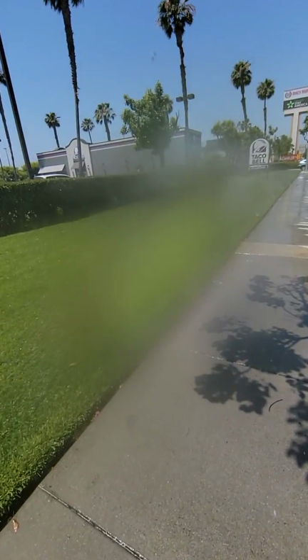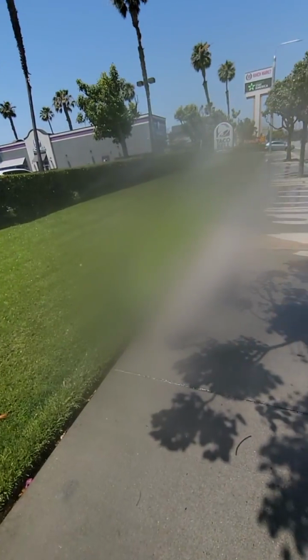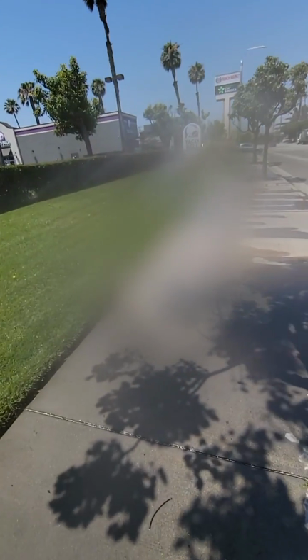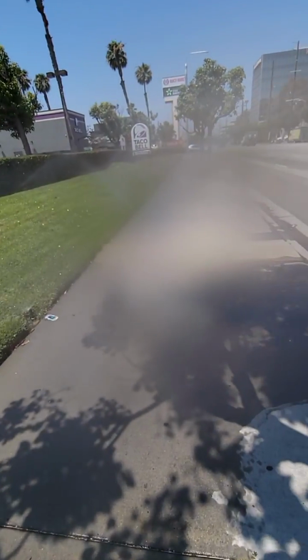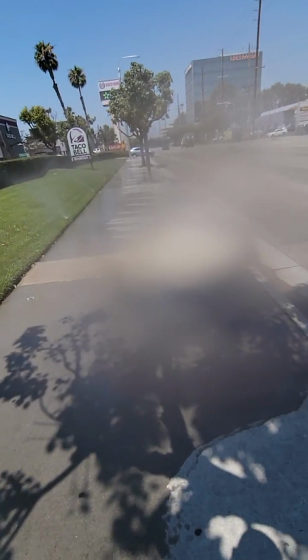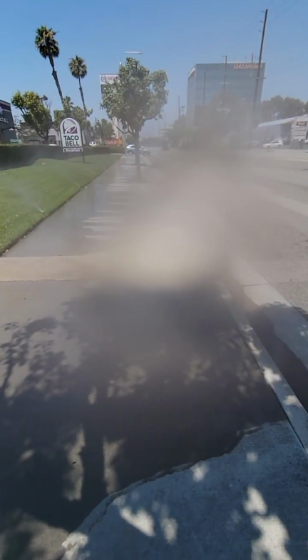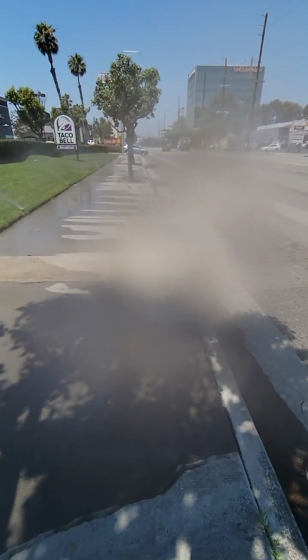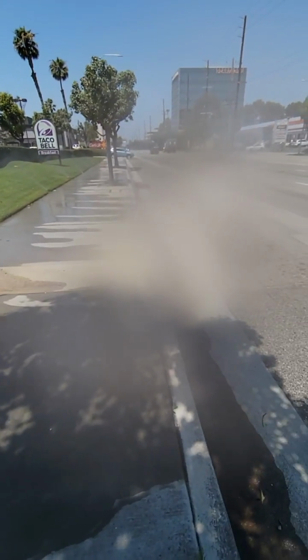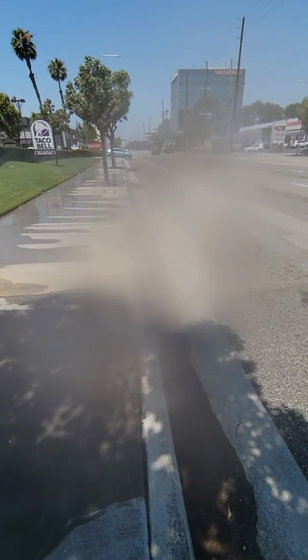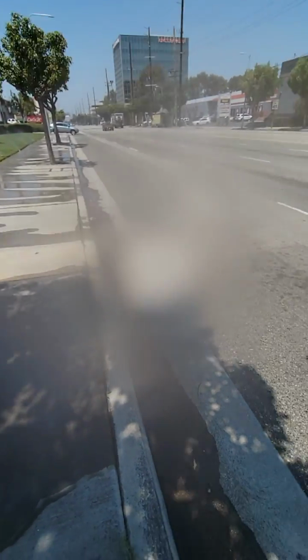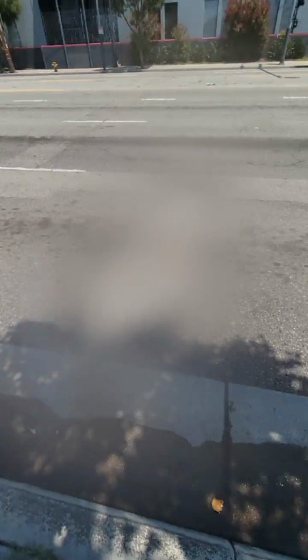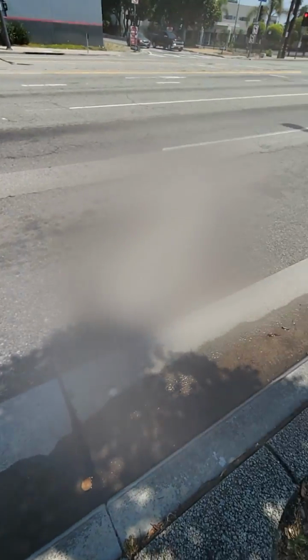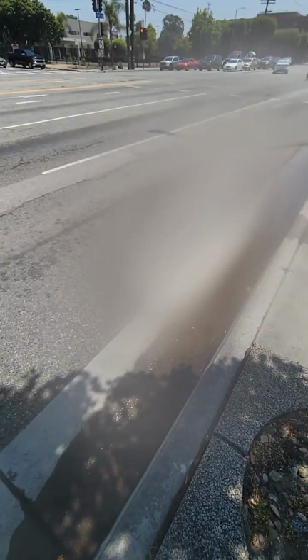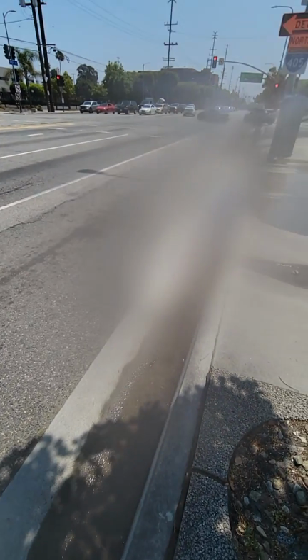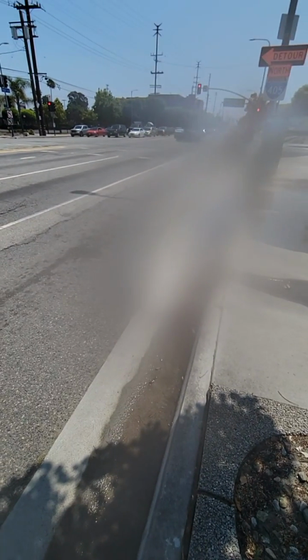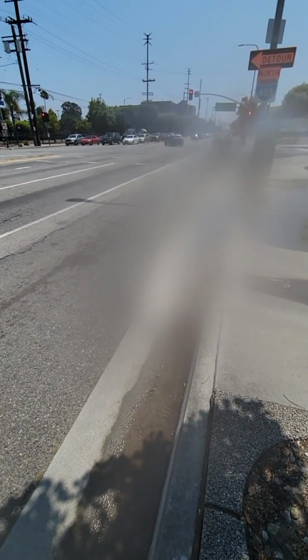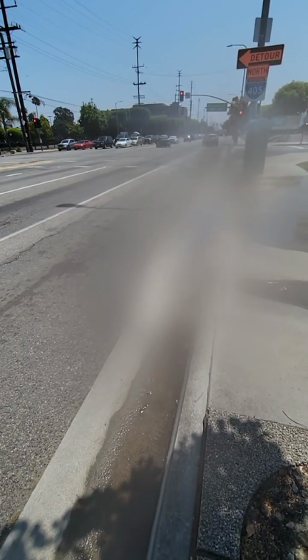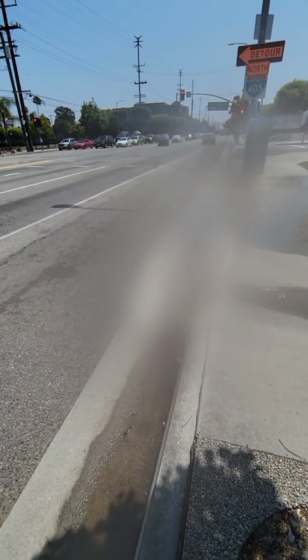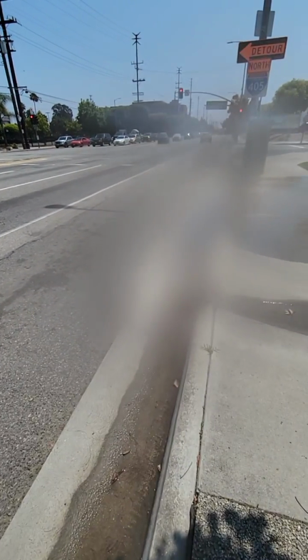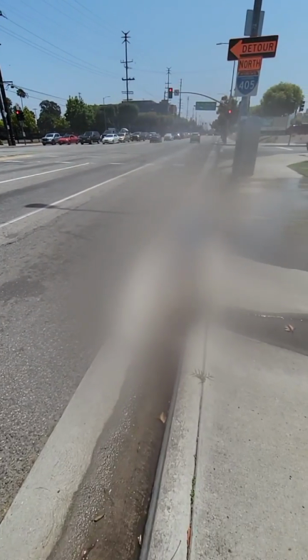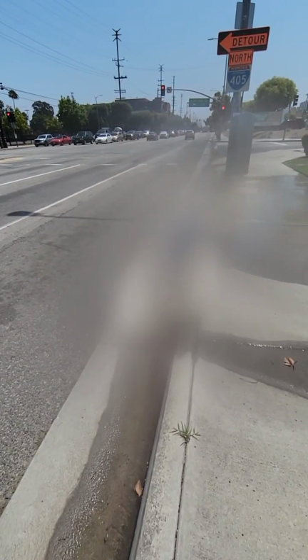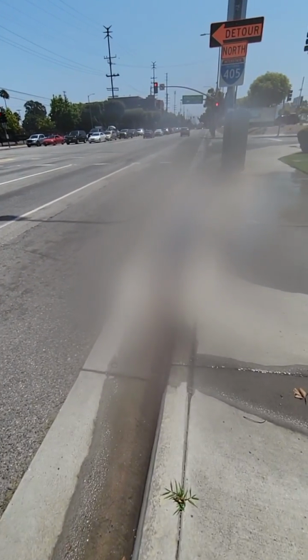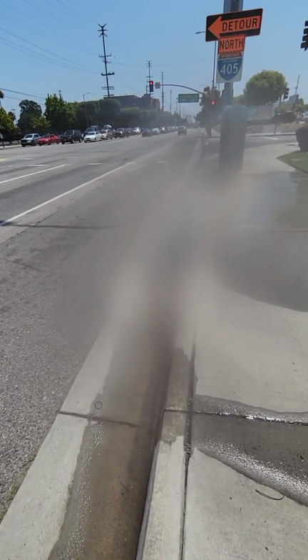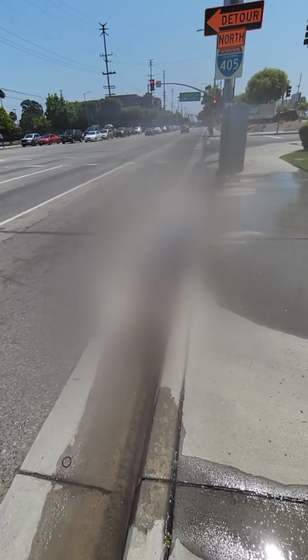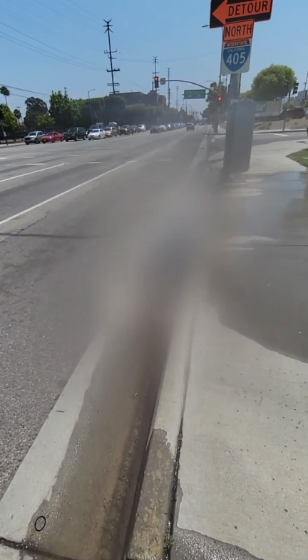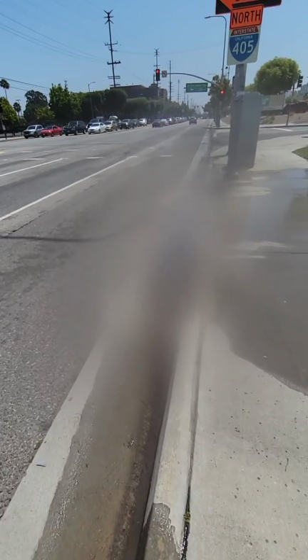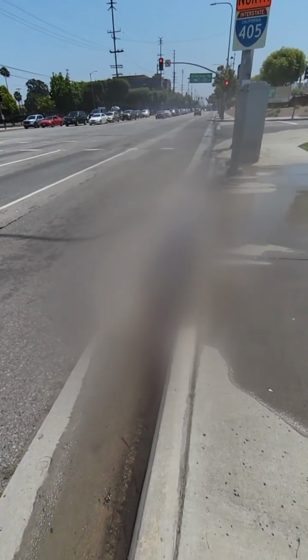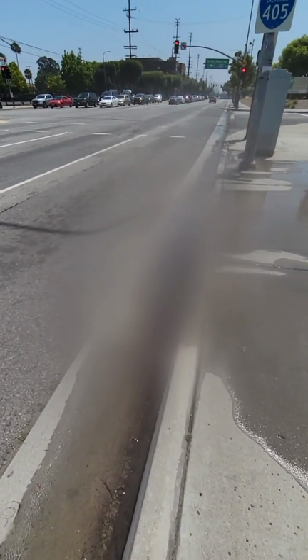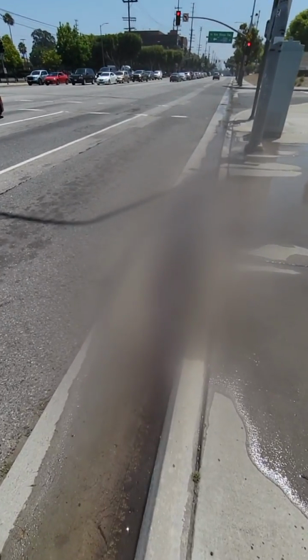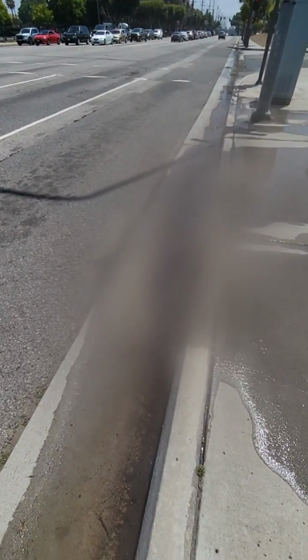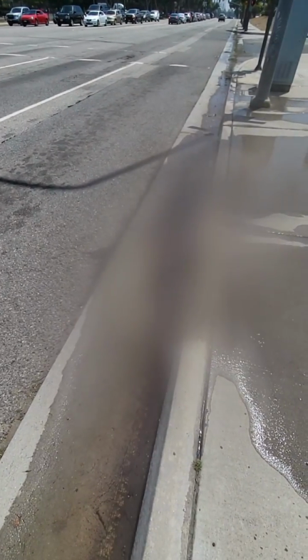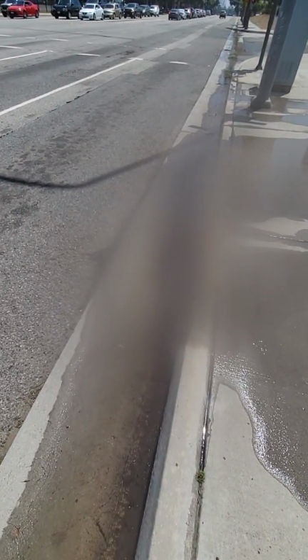As you can see, we have quite a bit of water that's running down the drain and running right out to the ocean. Who knows how many gallons of water has been wasted in the past — I would say 10 to 15 minutes. Who knows how long this system has been running.